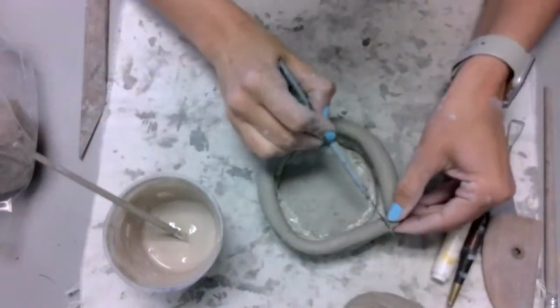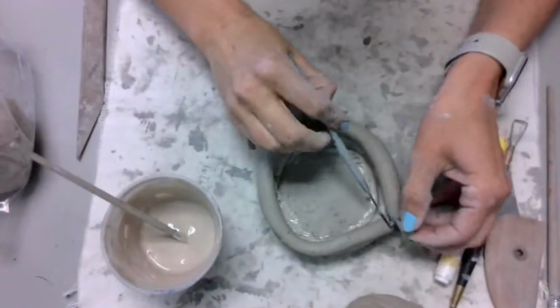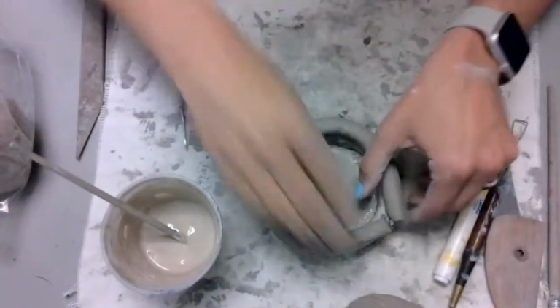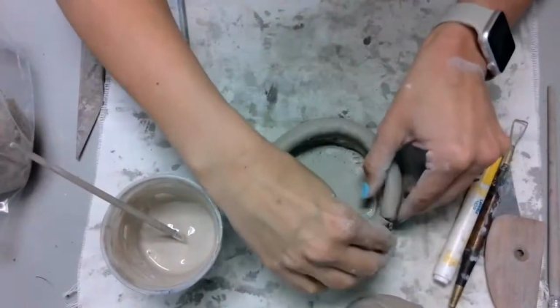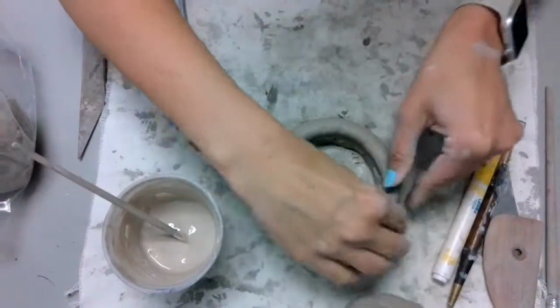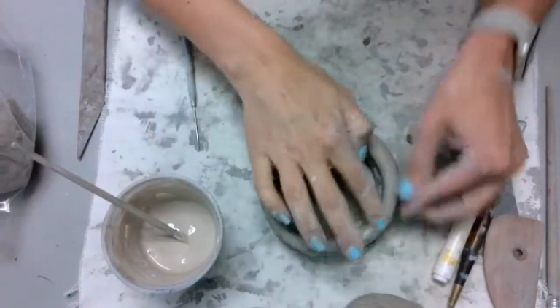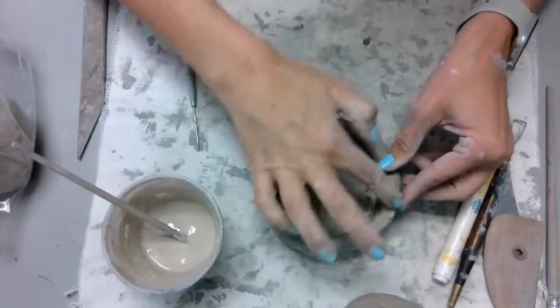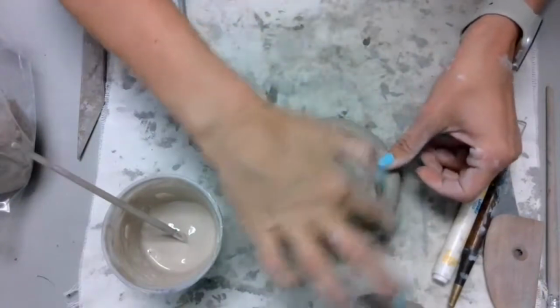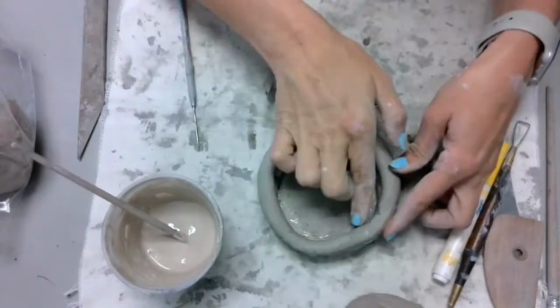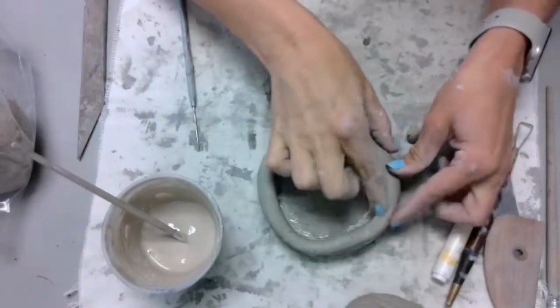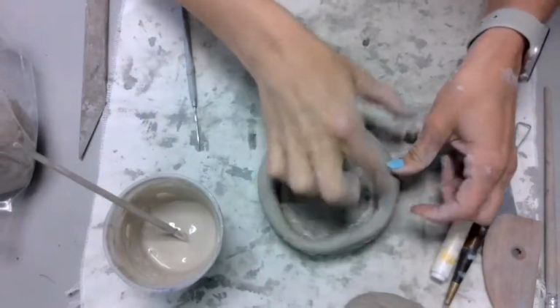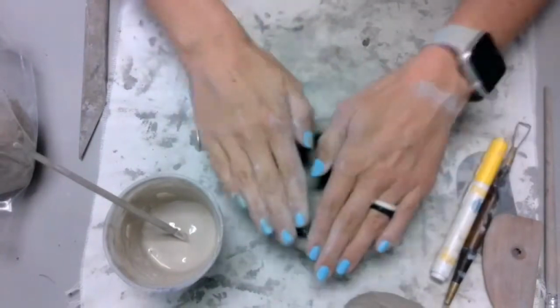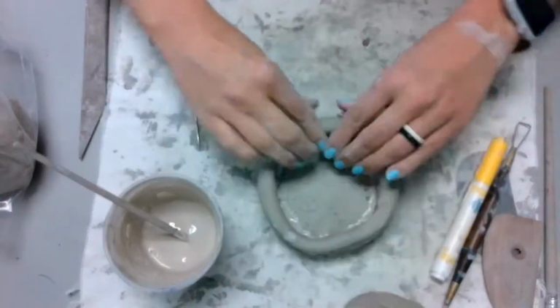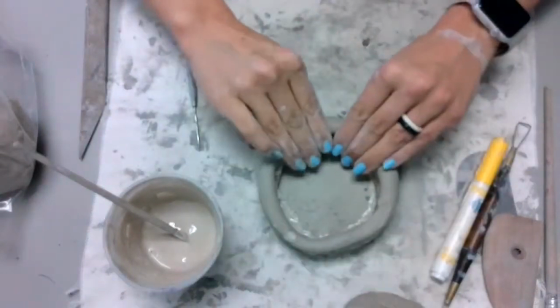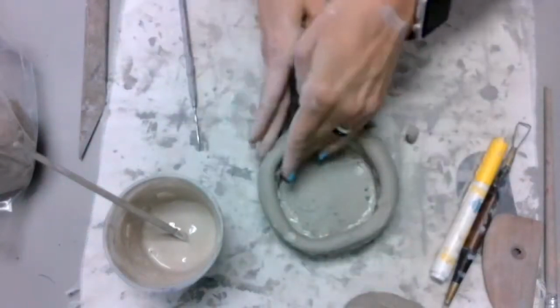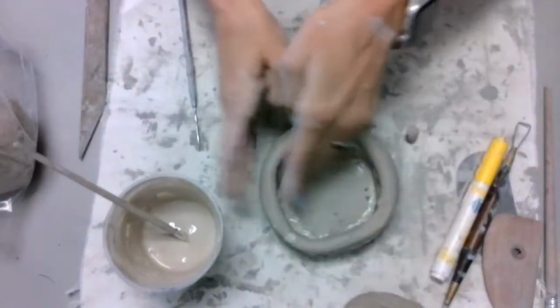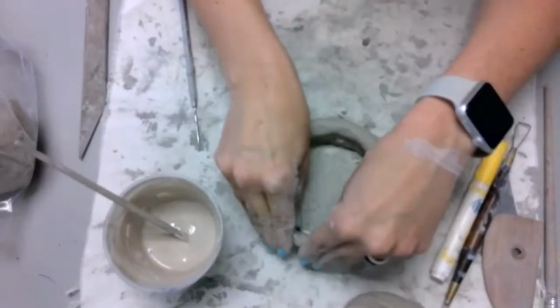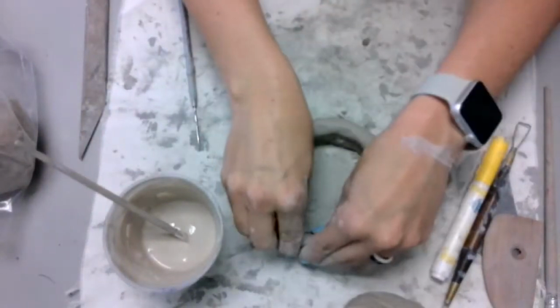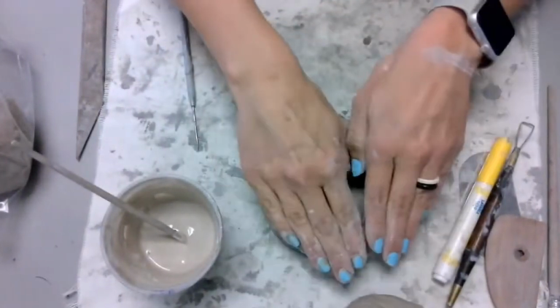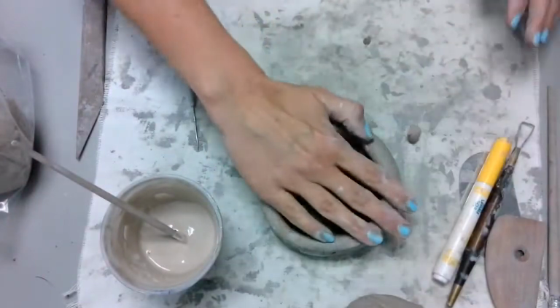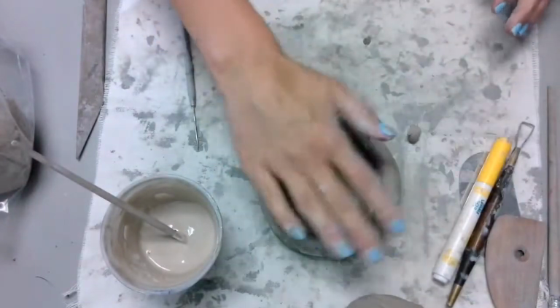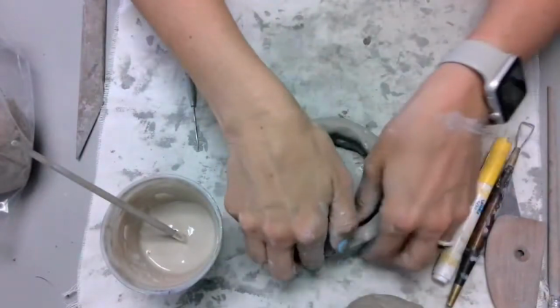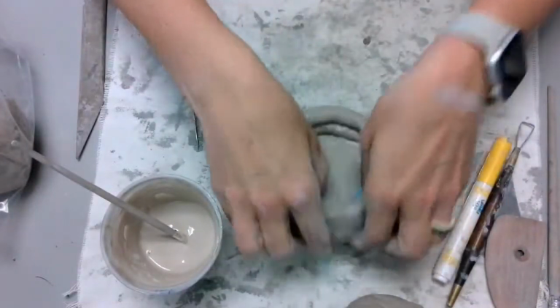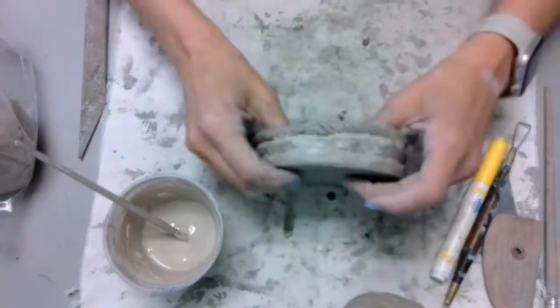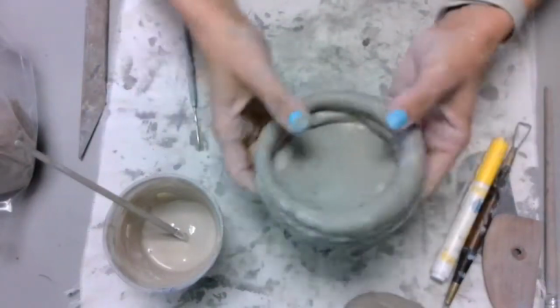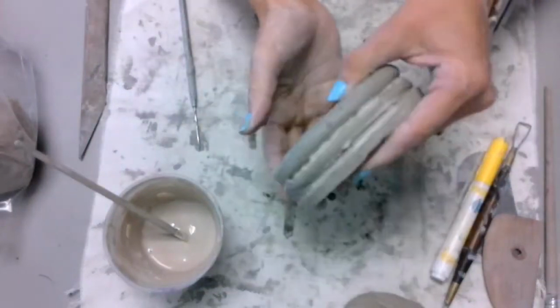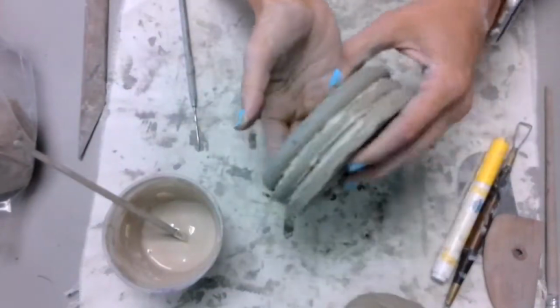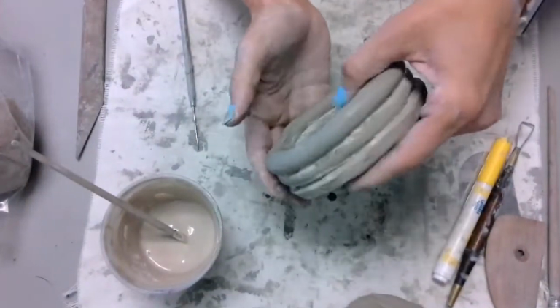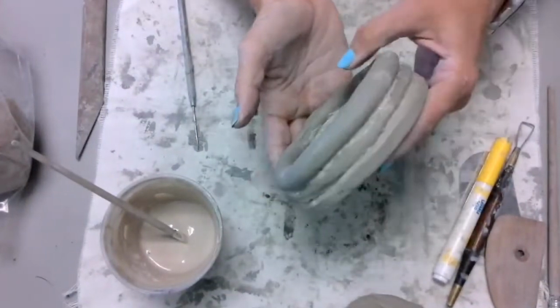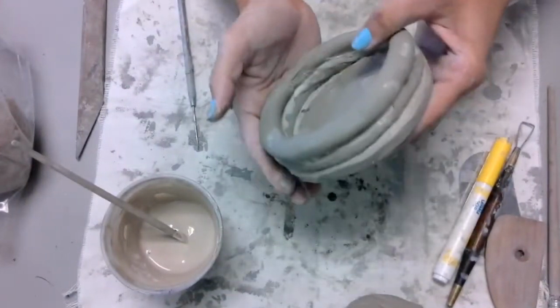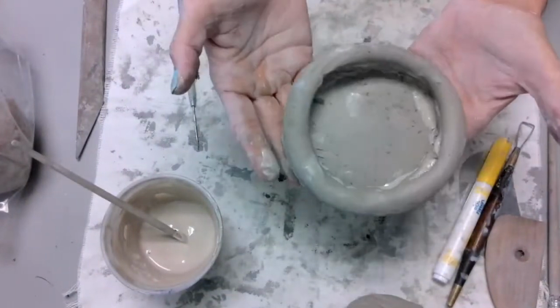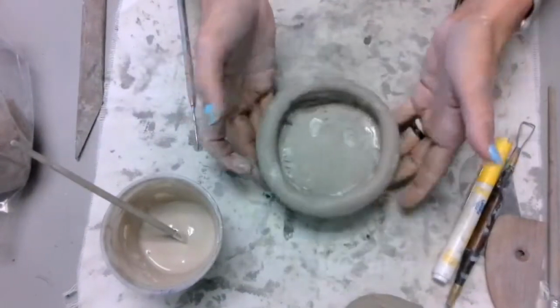Once the coil is attached, trim it where it needs to be trimmed and use your fingers to smooth anything out that needs smoothing. Press things down and make sure everything is nice and attached before you move on to your next step.